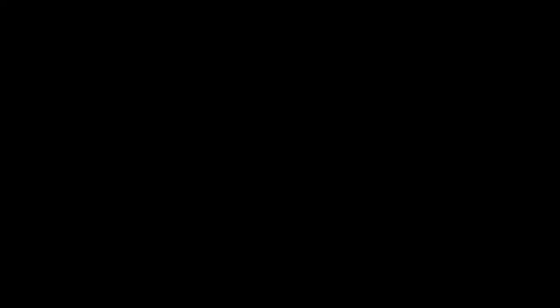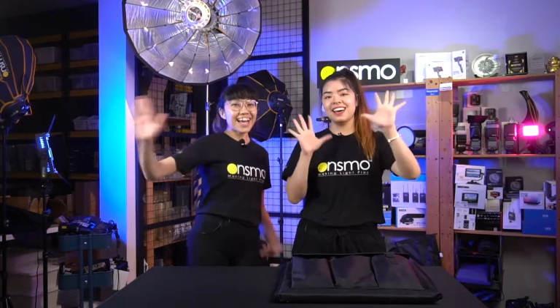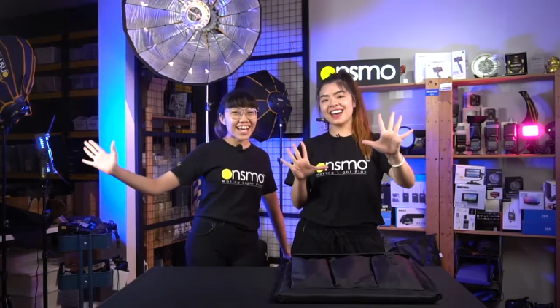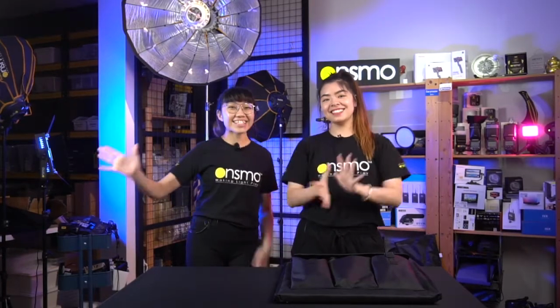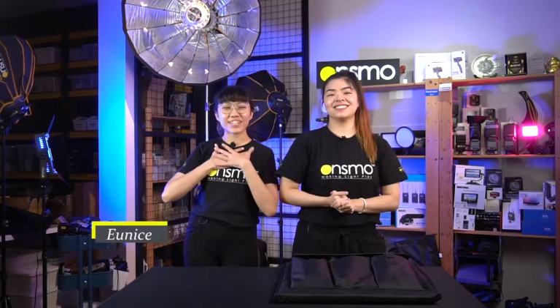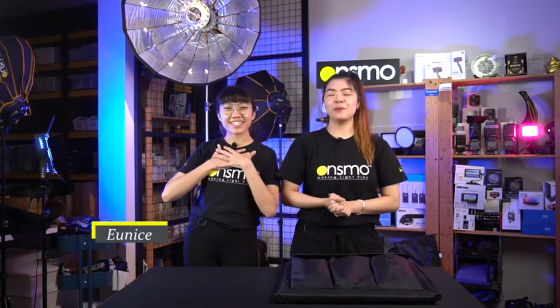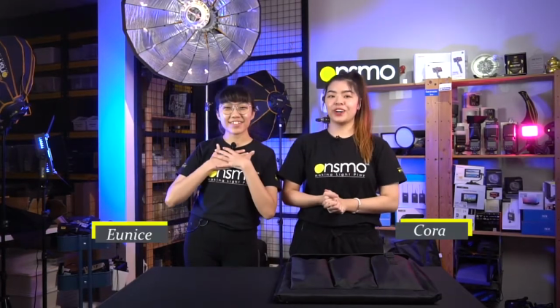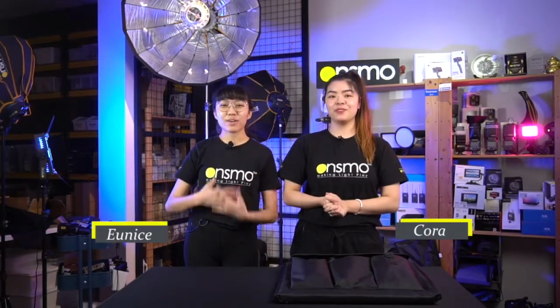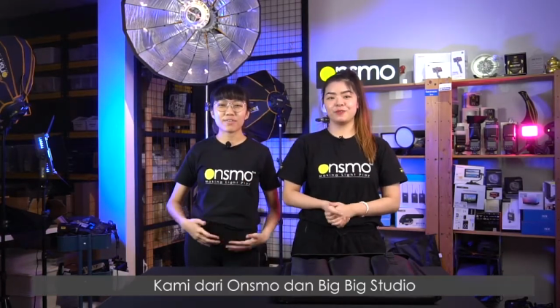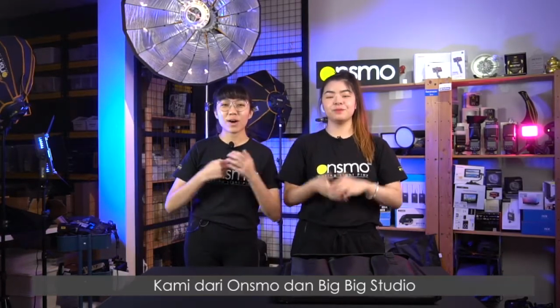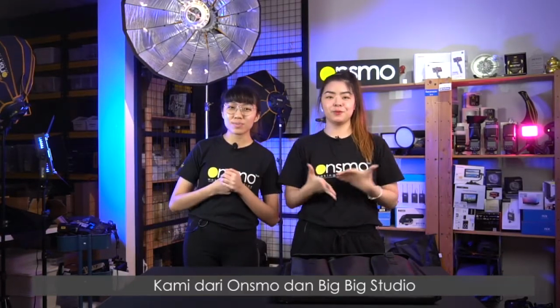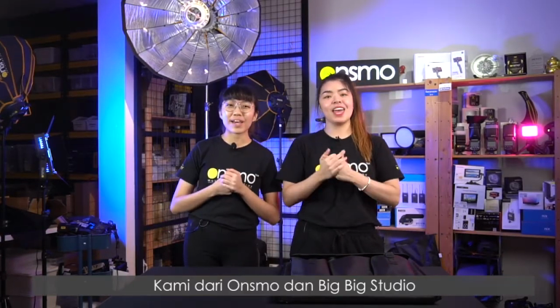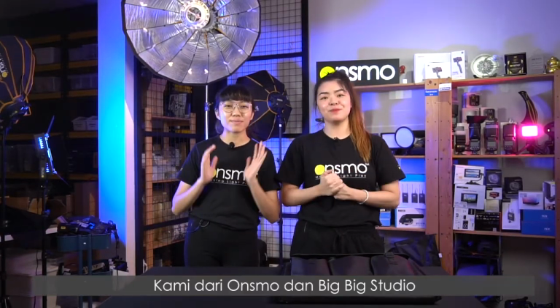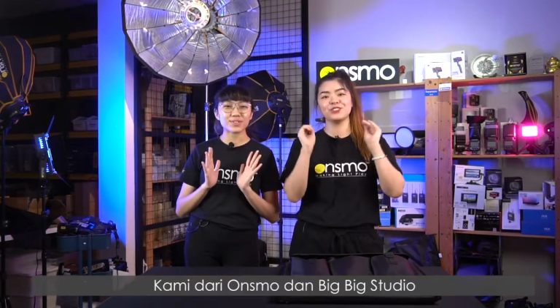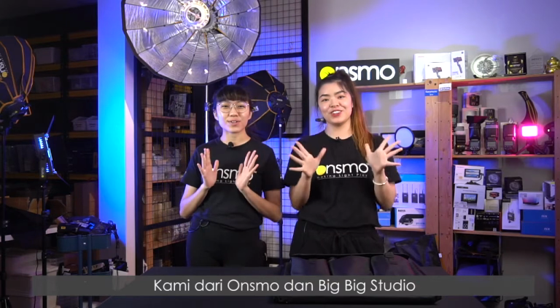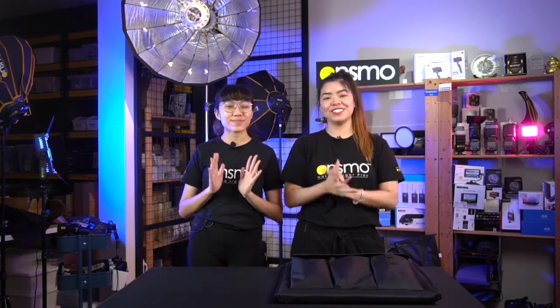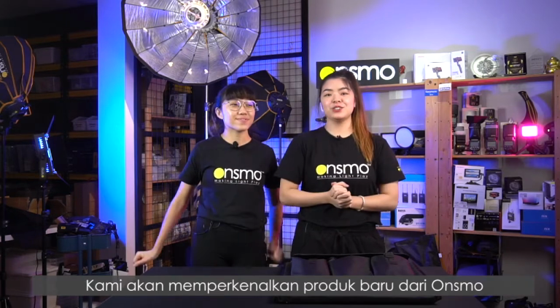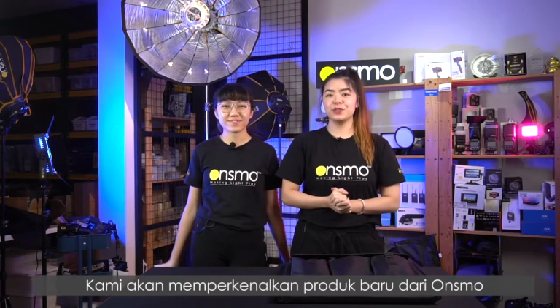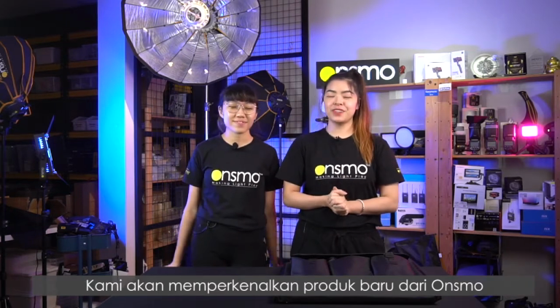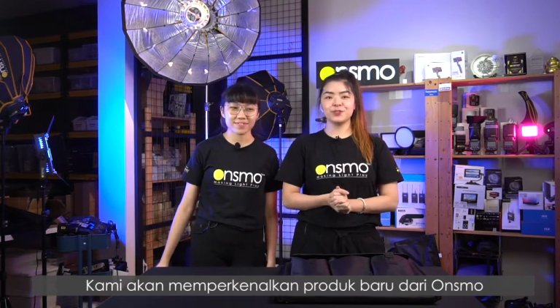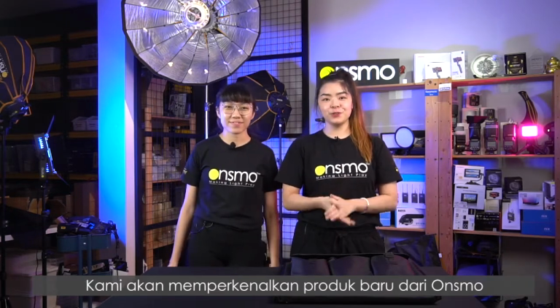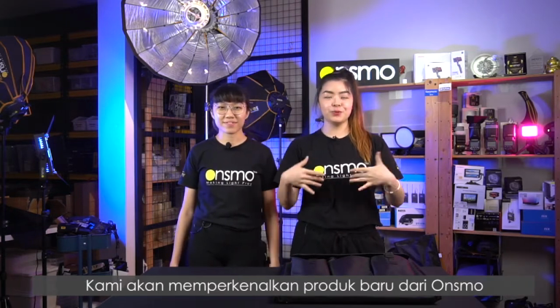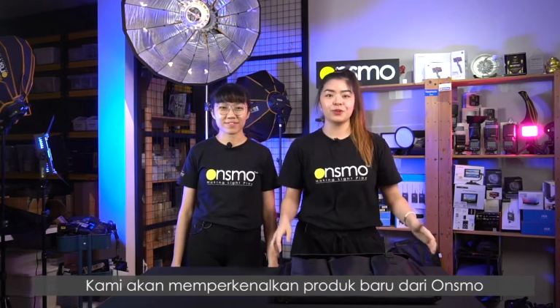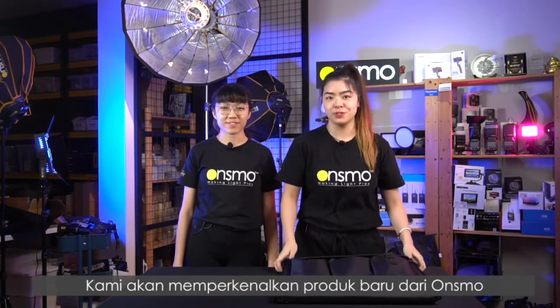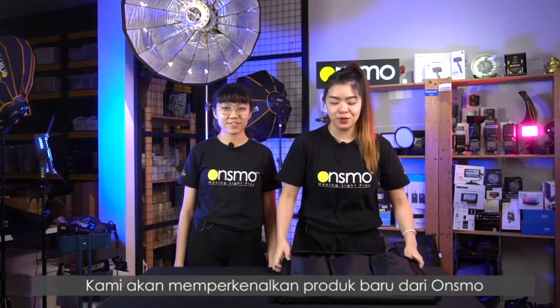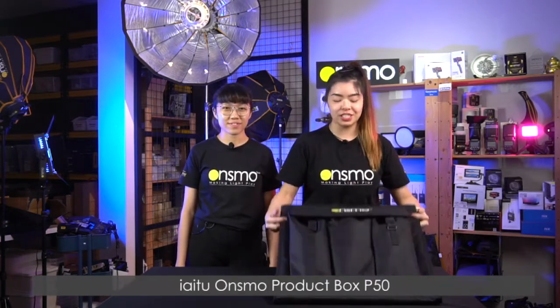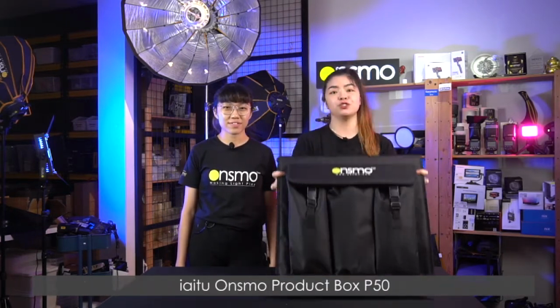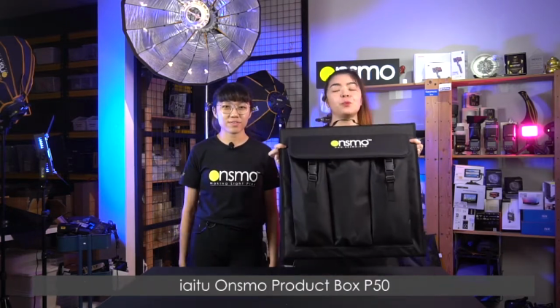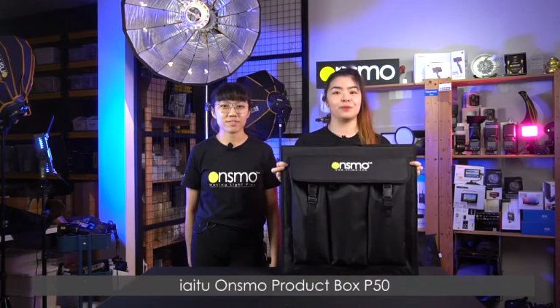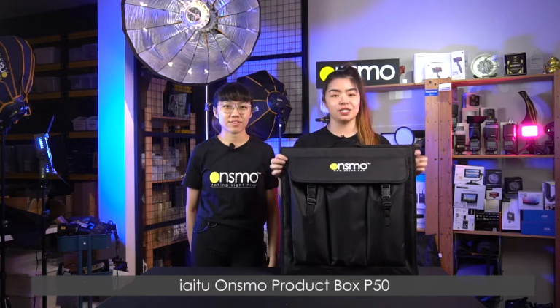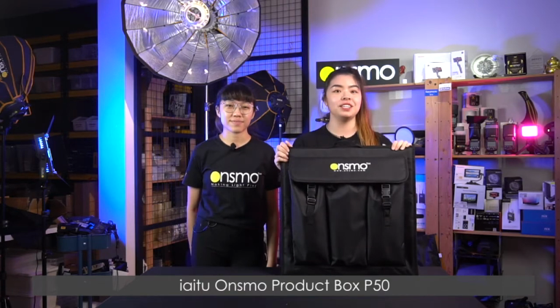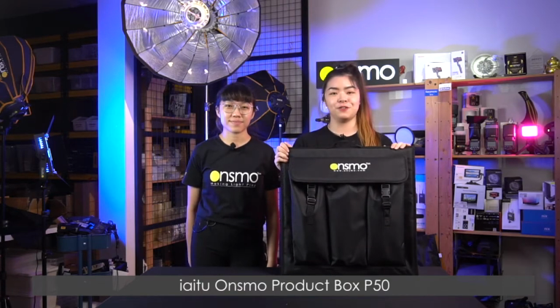Hi guys, I'm Eunice, I'm Cora and we are from Onsmall and Big Big Studio. Today we'll be bringing to you a new product from Onsmall which is the Onsmall product box P50.